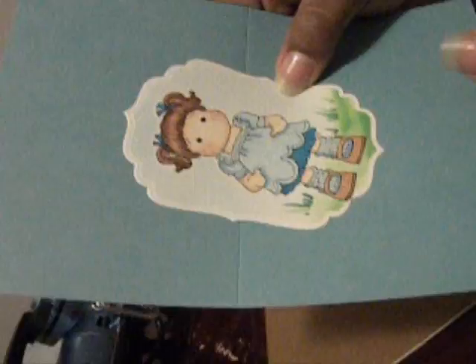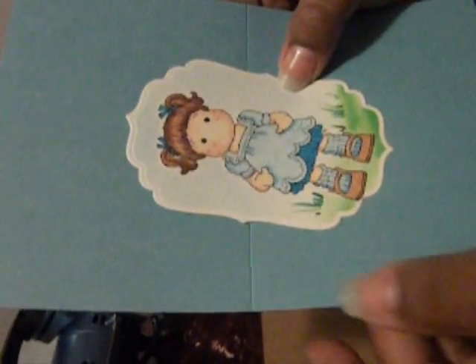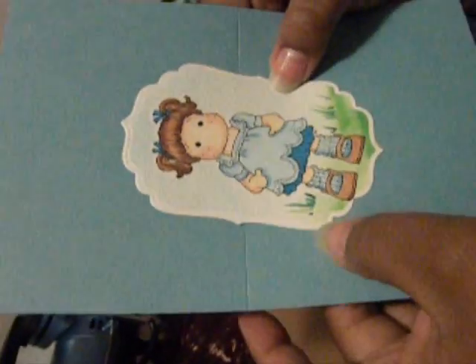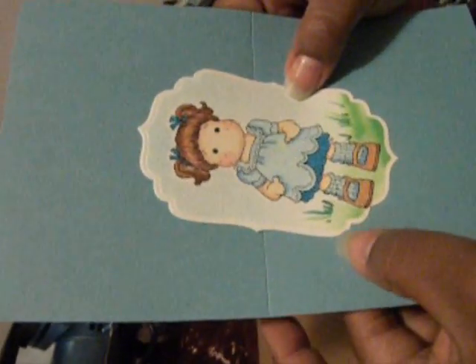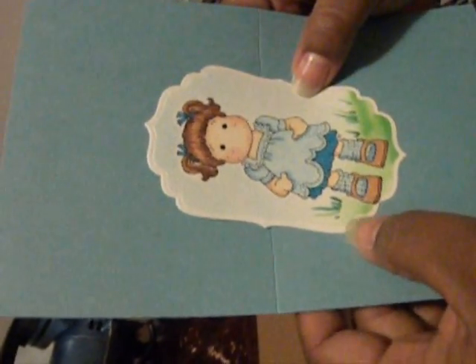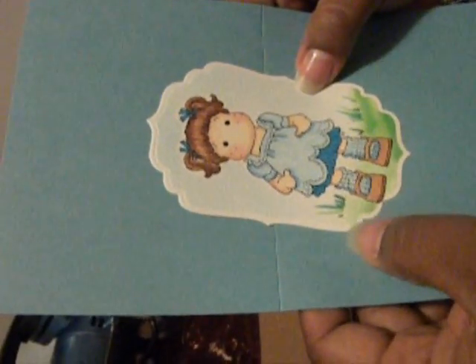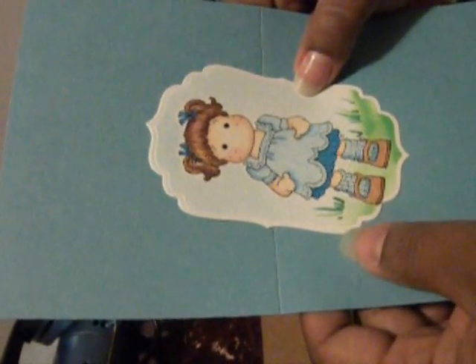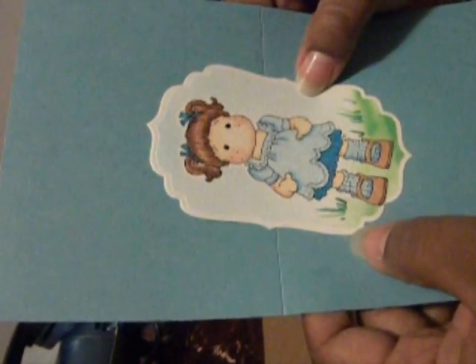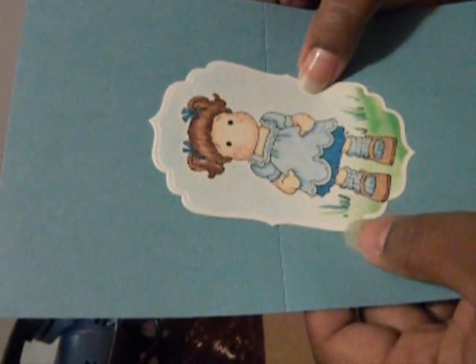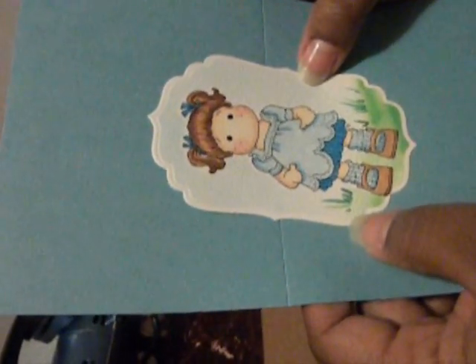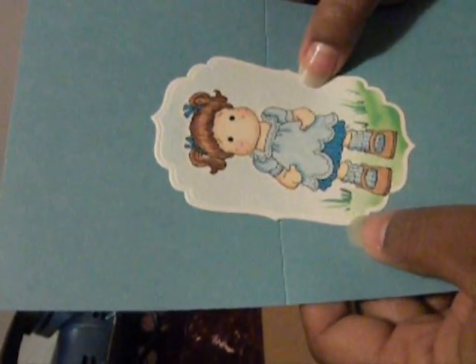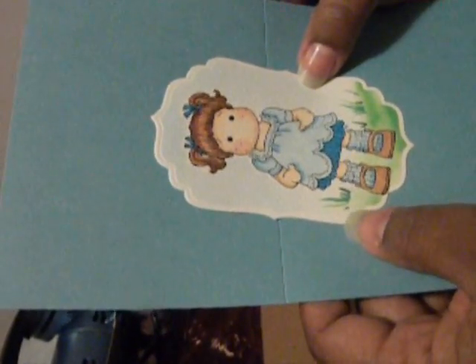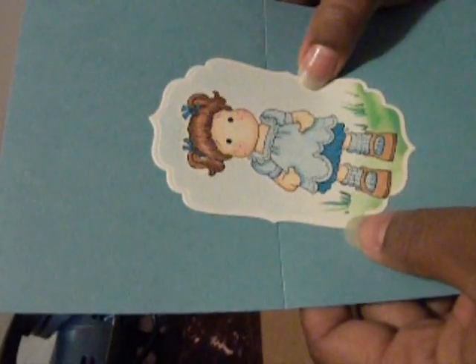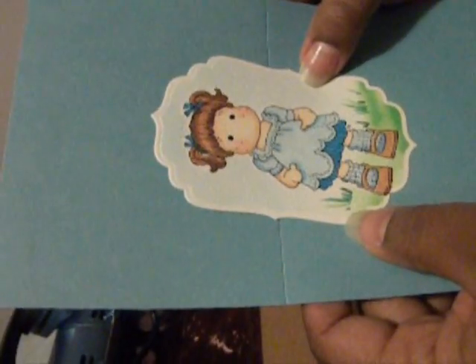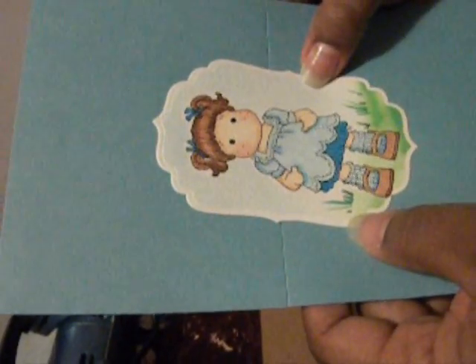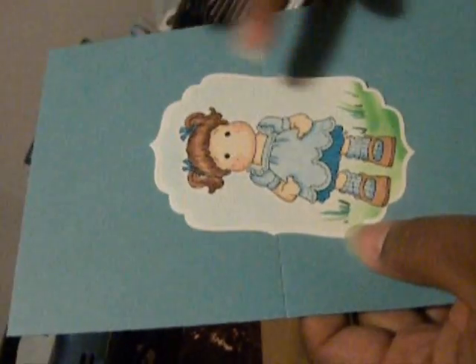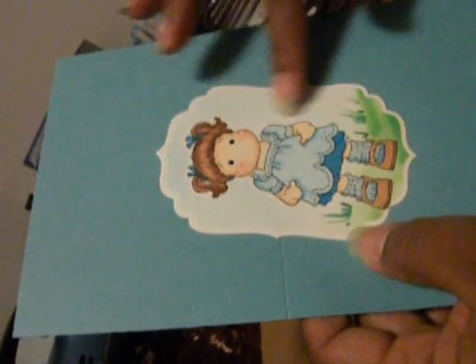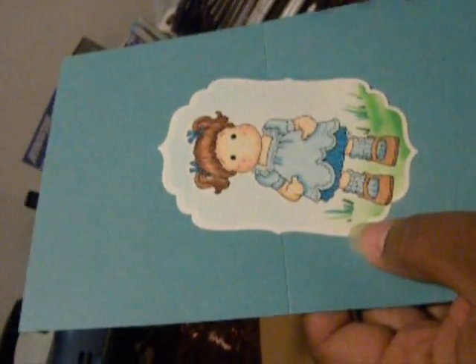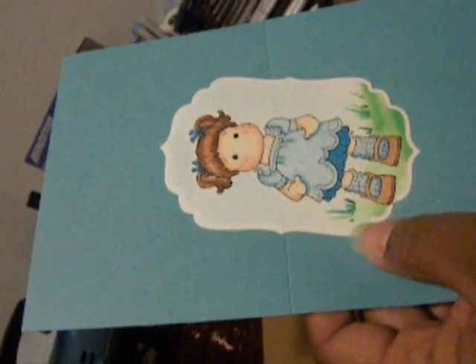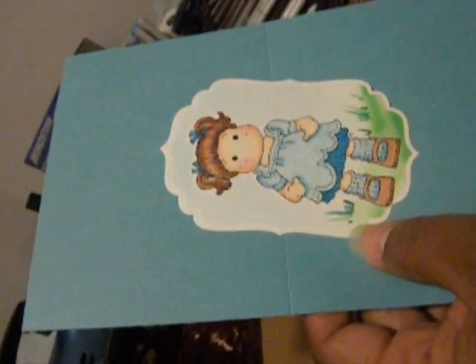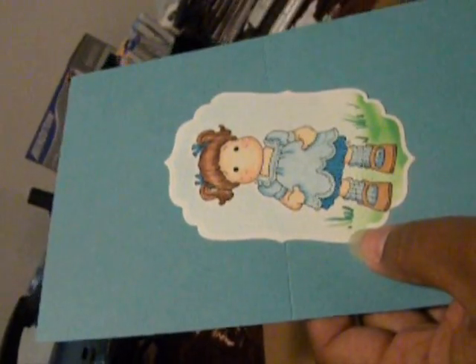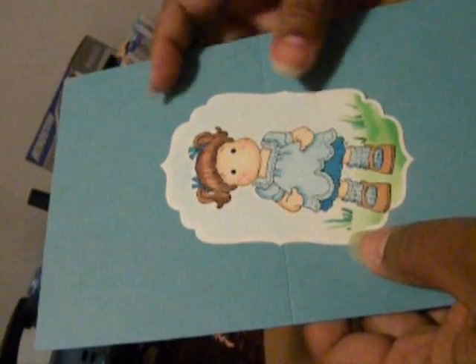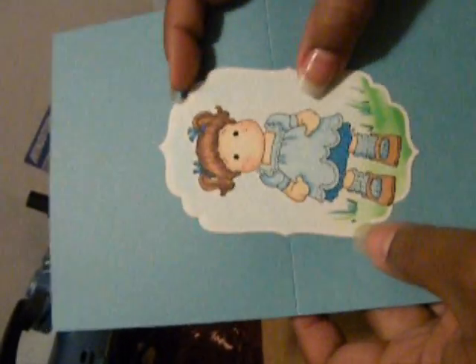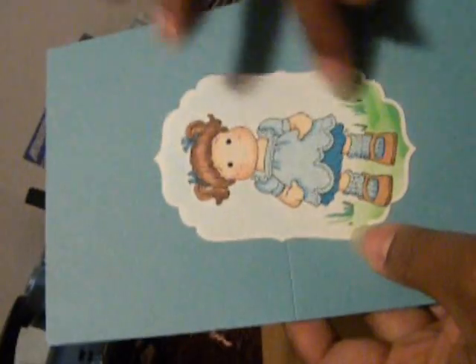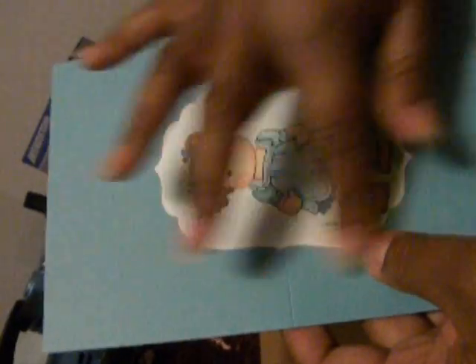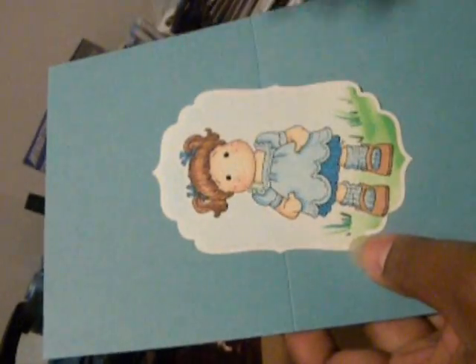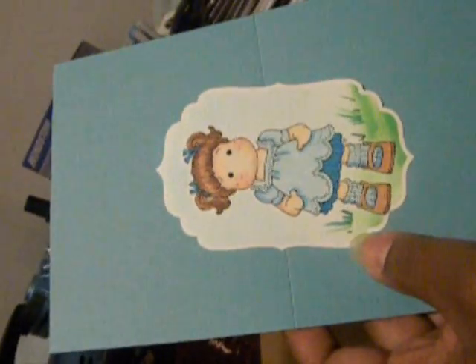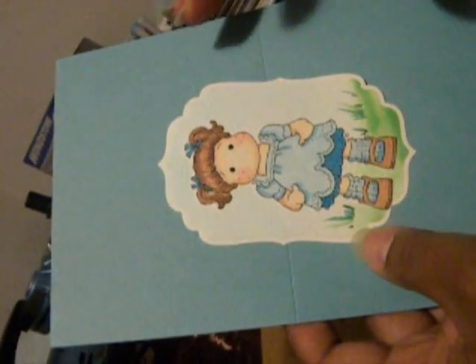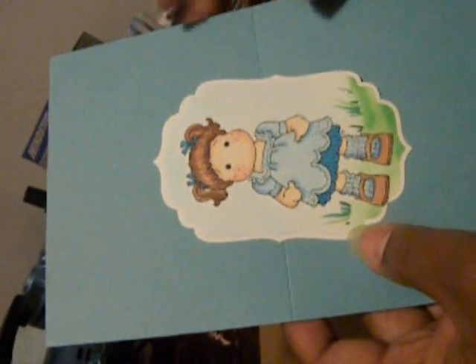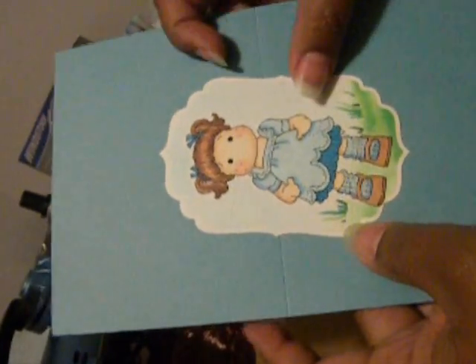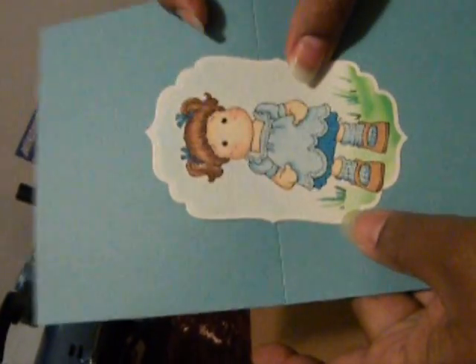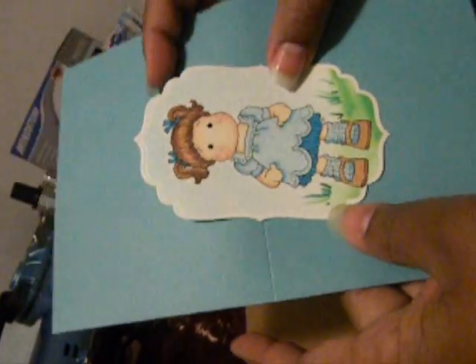Hi Stampers! Today I'm going to show you how to use the airbrush component and a compressor in order to give a nice background to your stamping. This is our finished product here, a great card front, and I'm actually going to show you how I did this.